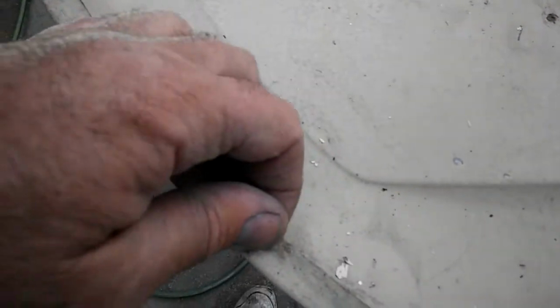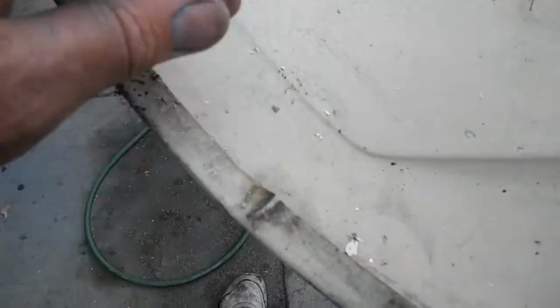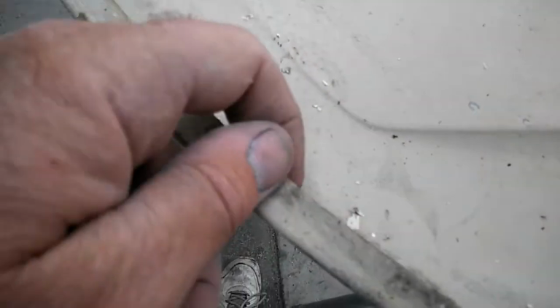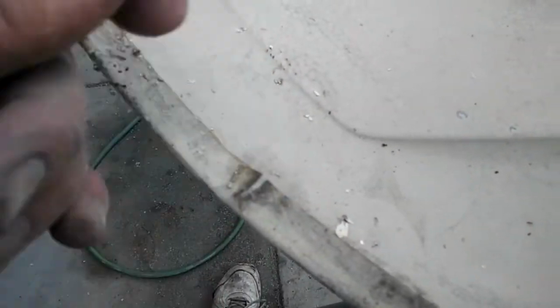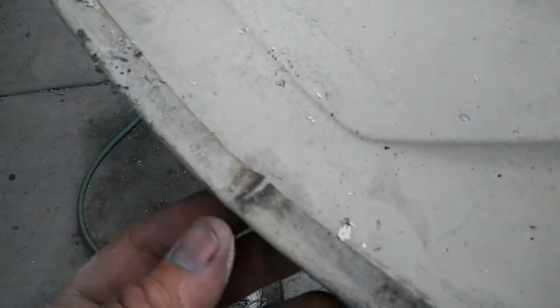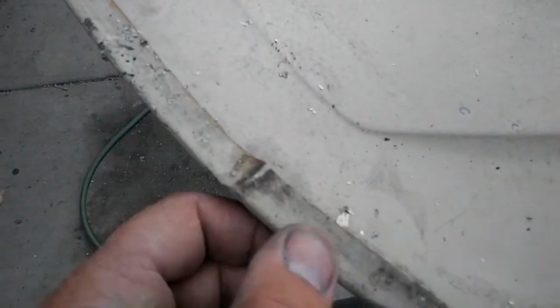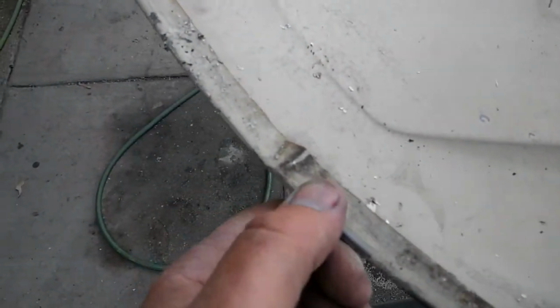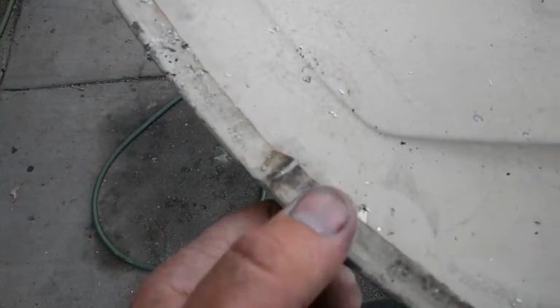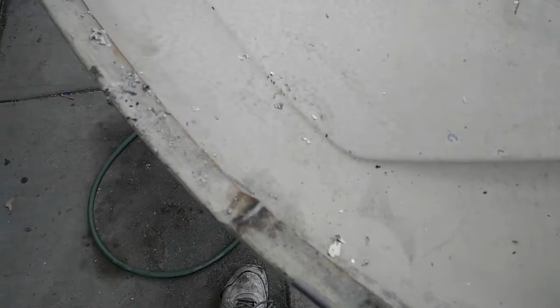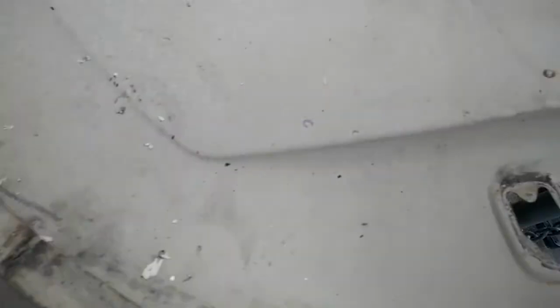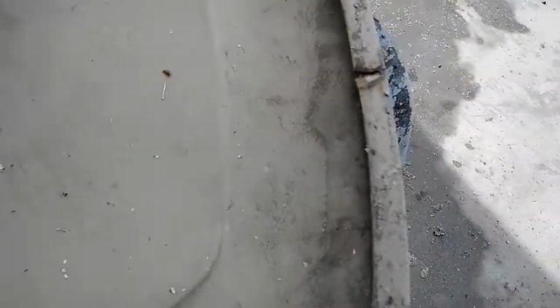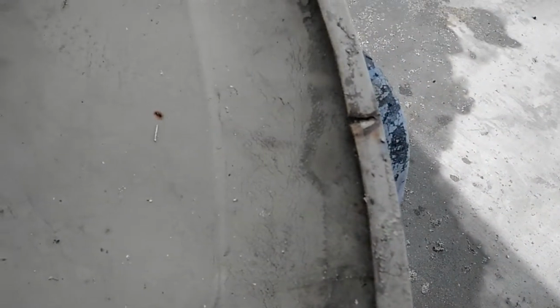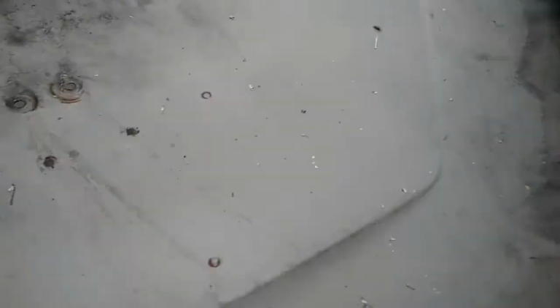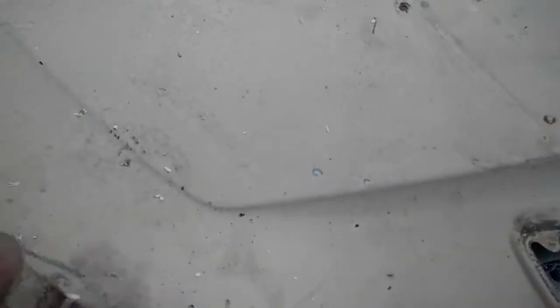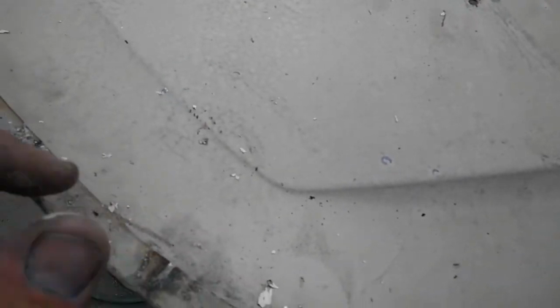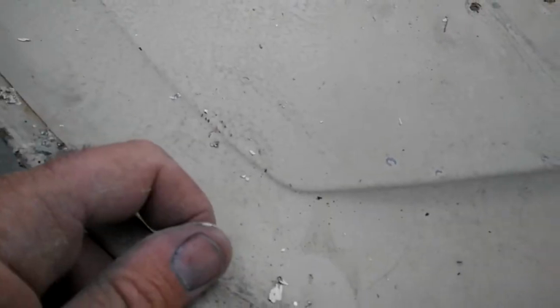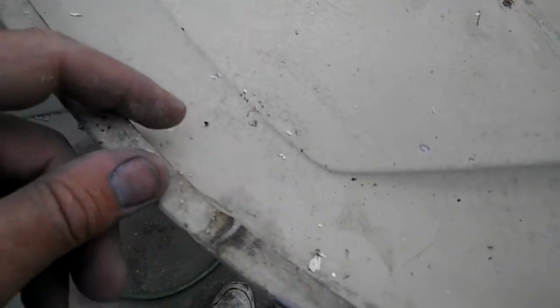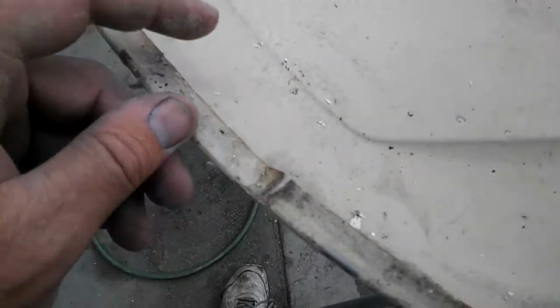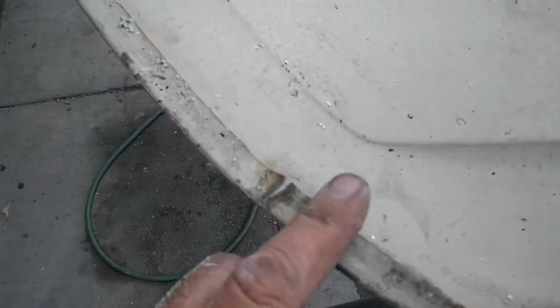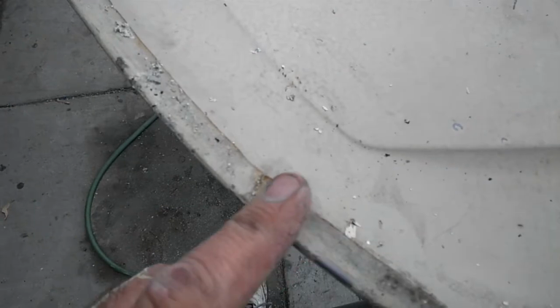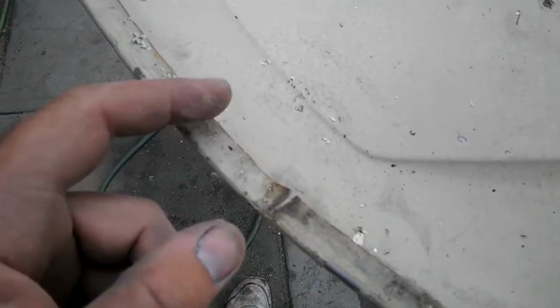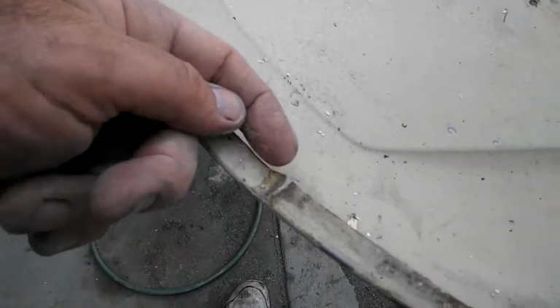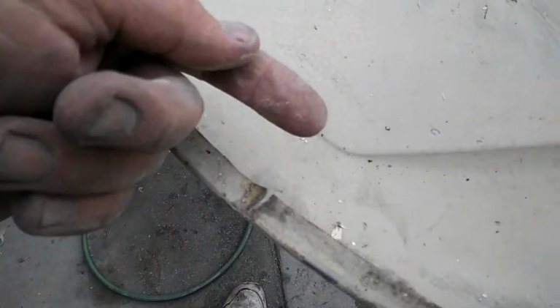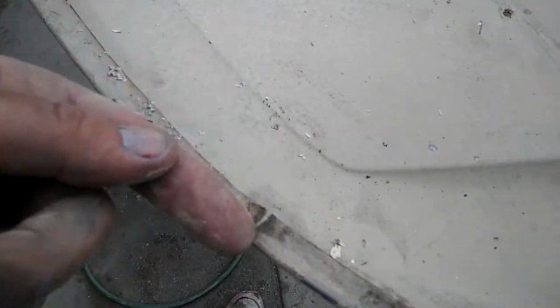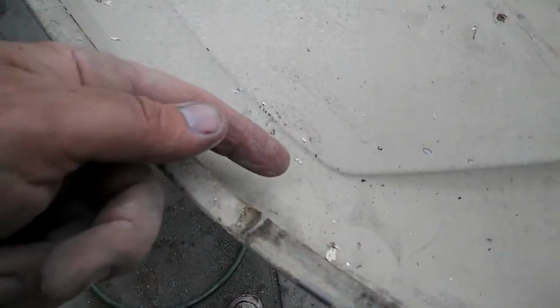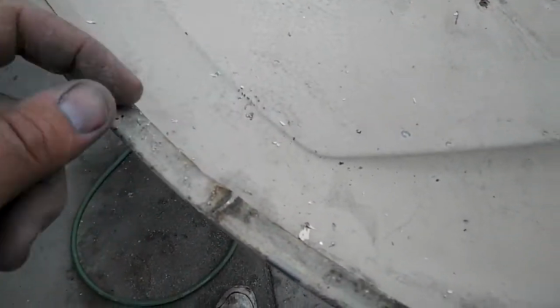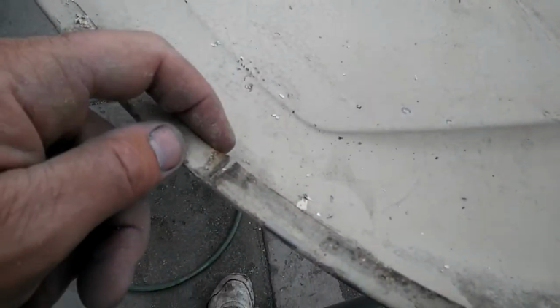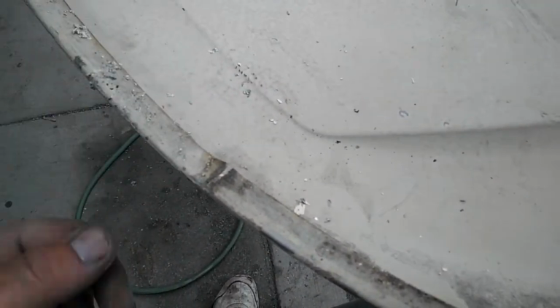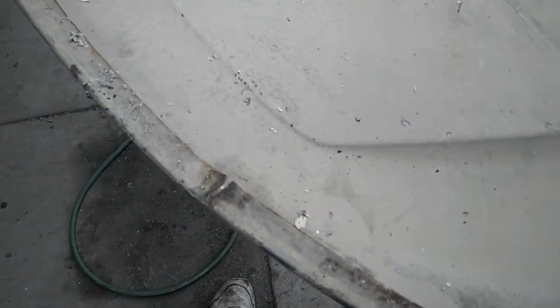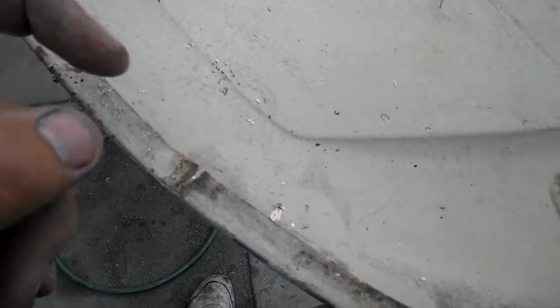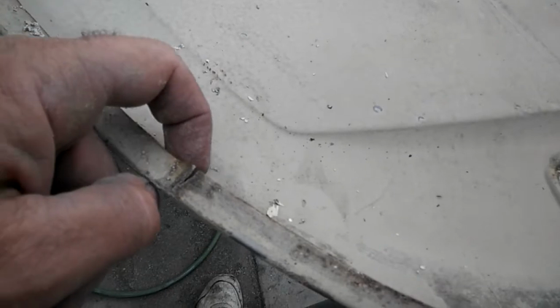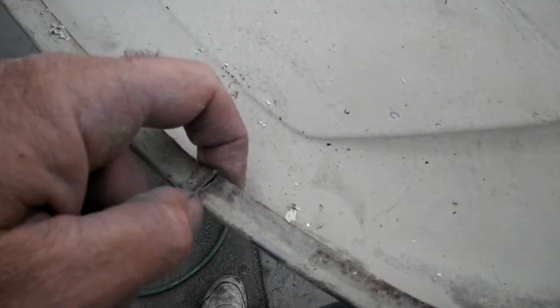I figured I would show you guys how to fix these cracks. I'm gonna do these a little bit different than I've done others that you've seen. Typically I'll make a piece and bend it both directions and put it in the corner and weld it in.